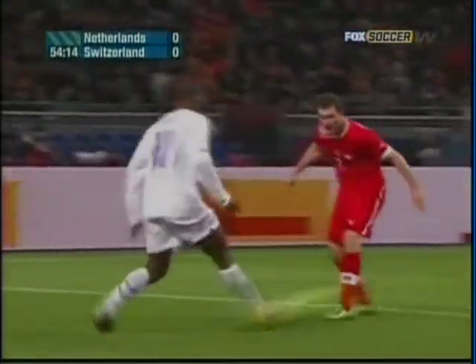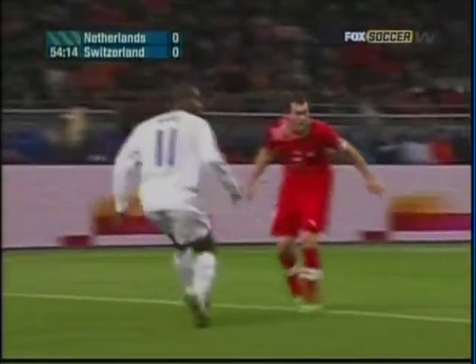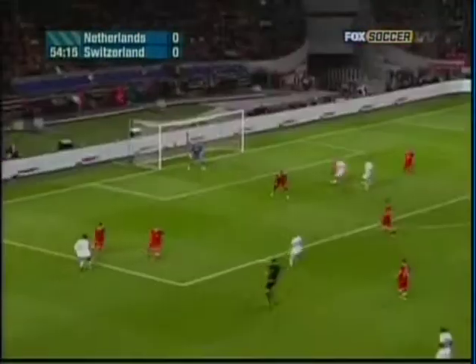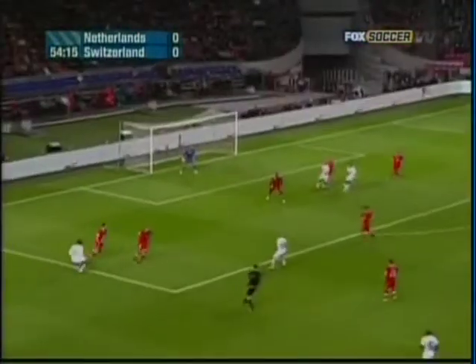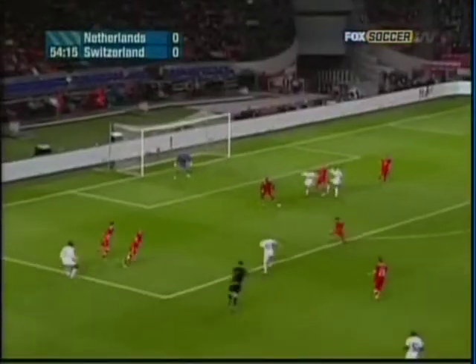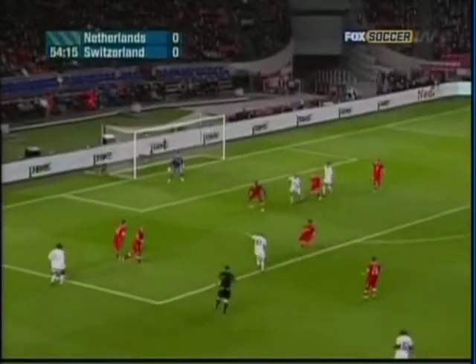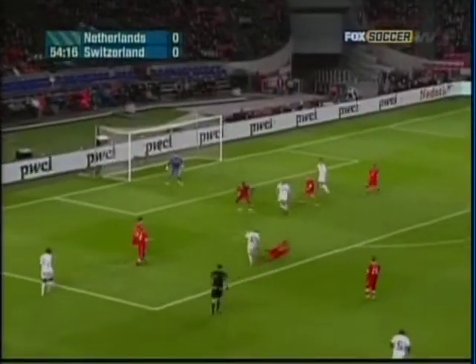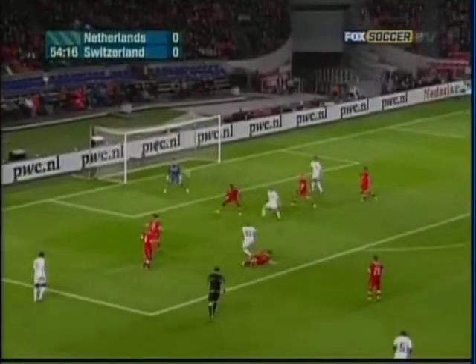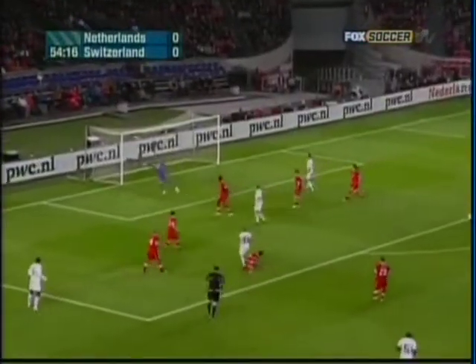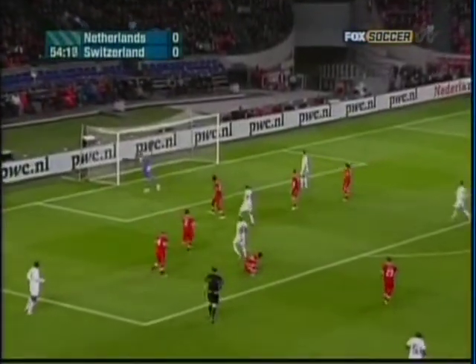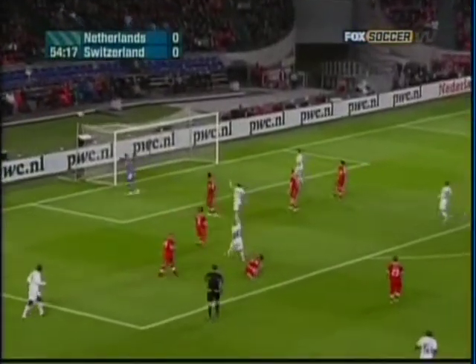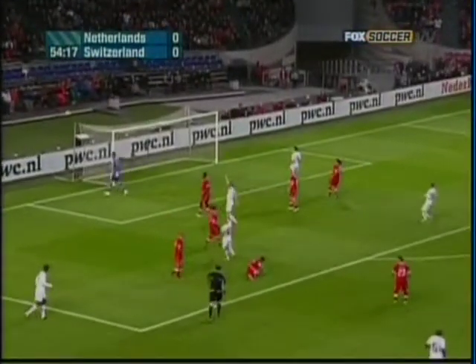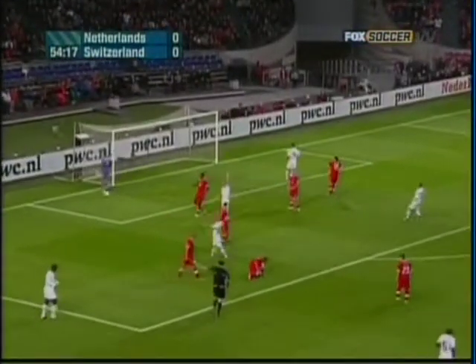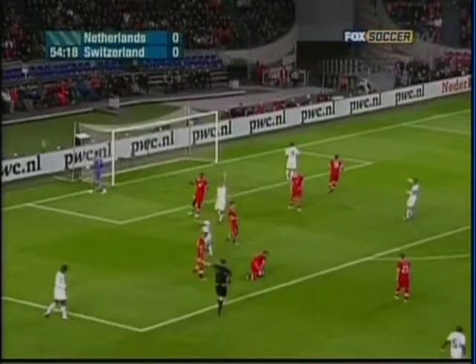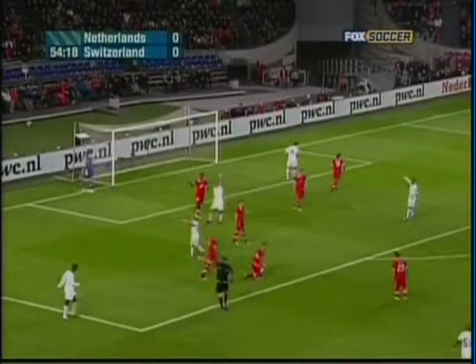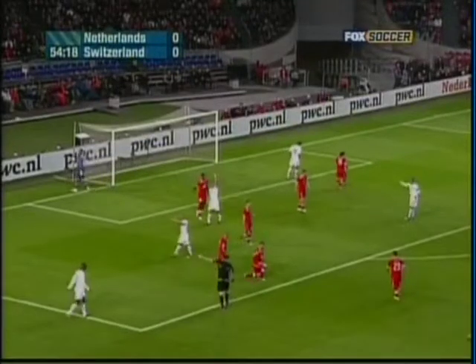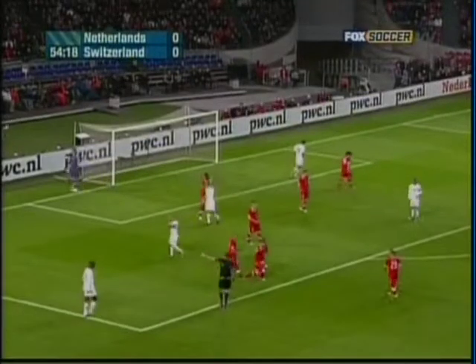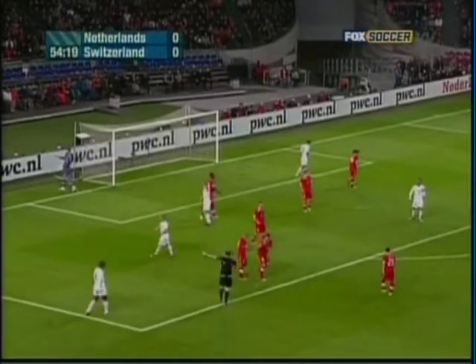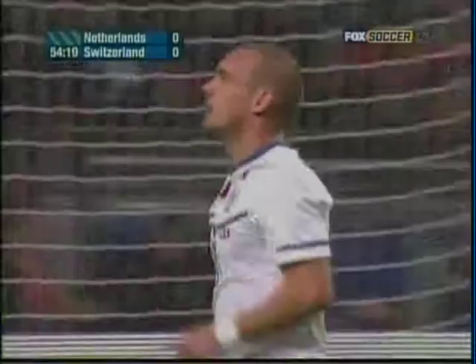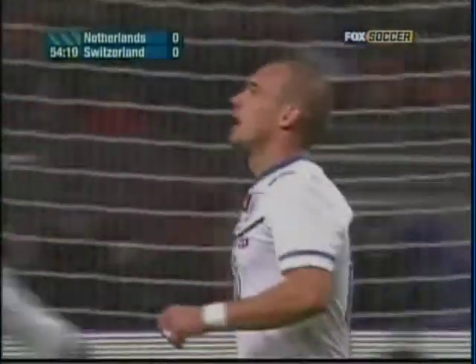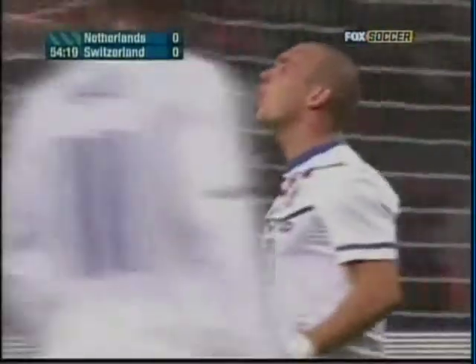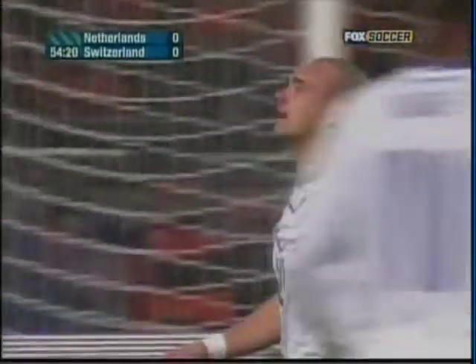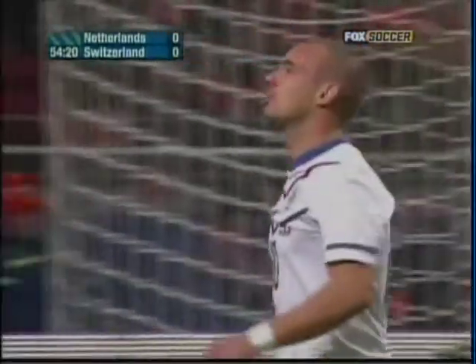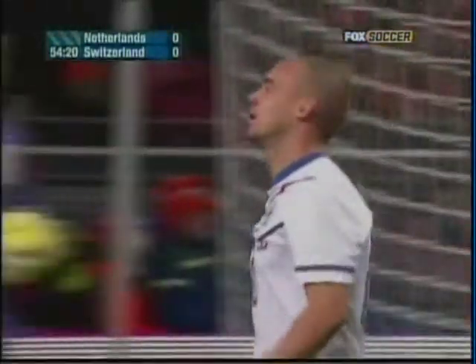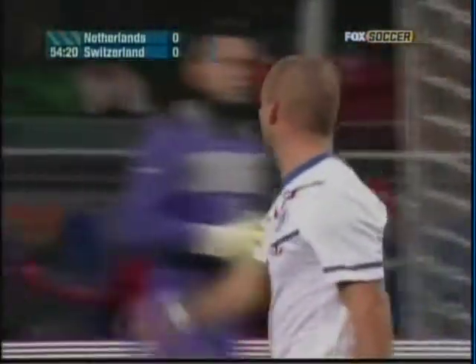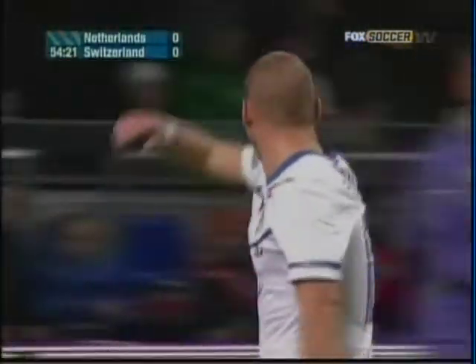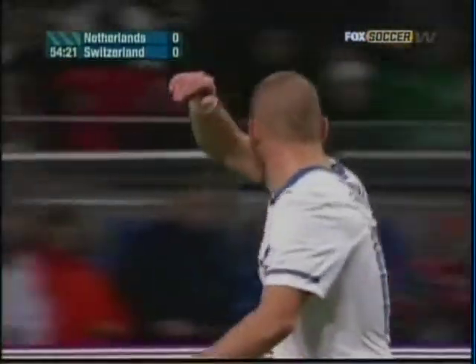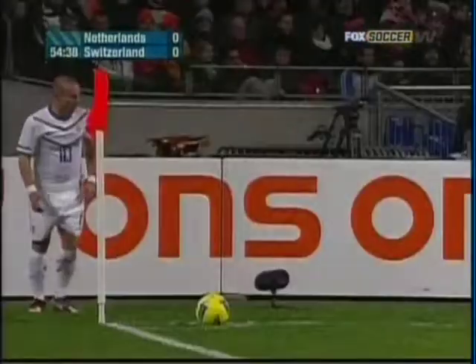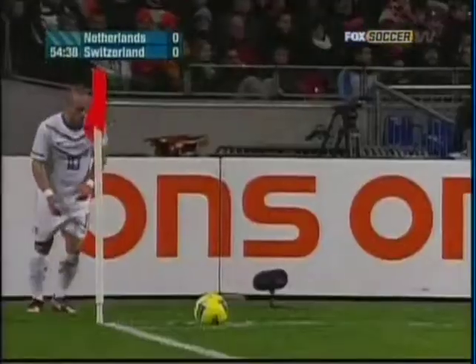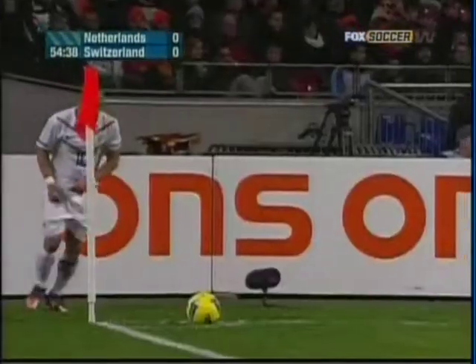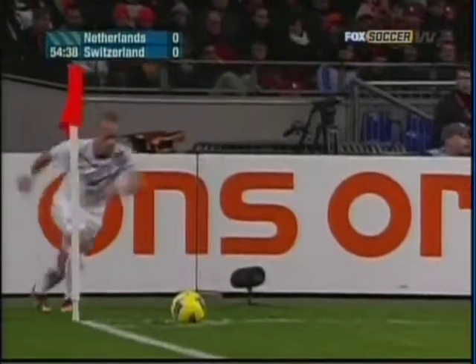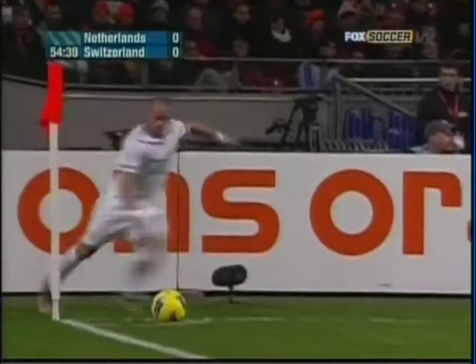Four minutes later, again it's Babel on the left. He touches over to Snyder, who one-touch volleys just wide of the target. It actually takes a deflection, so it's a corner.